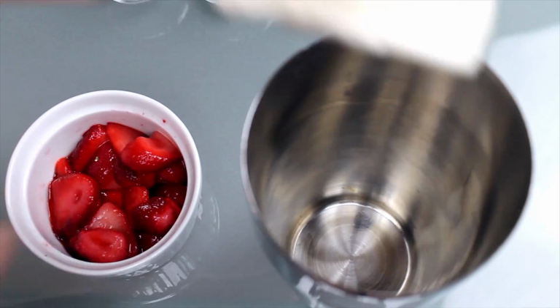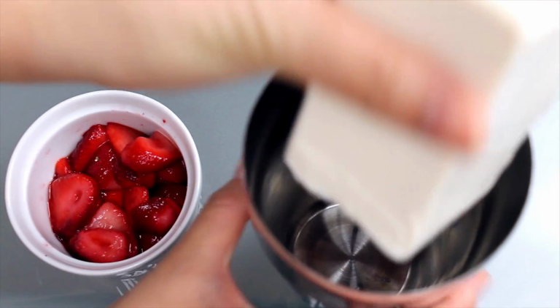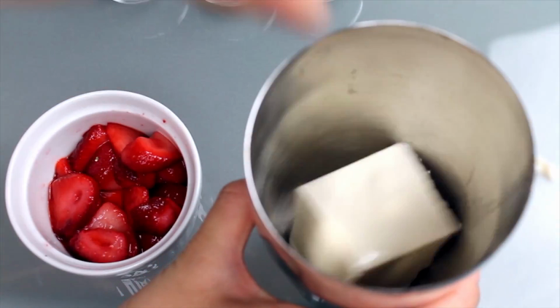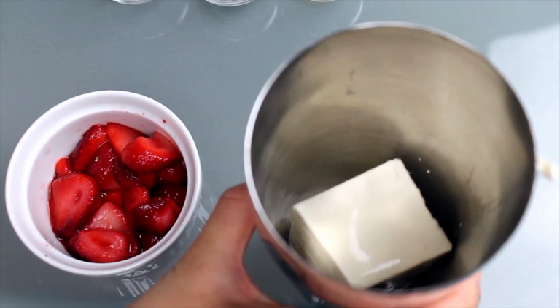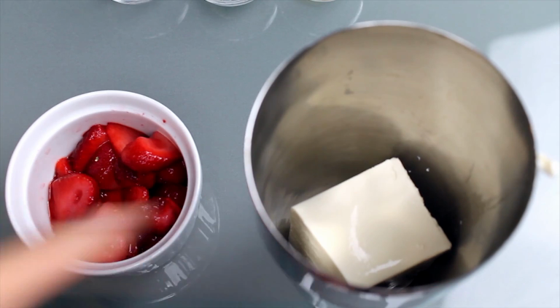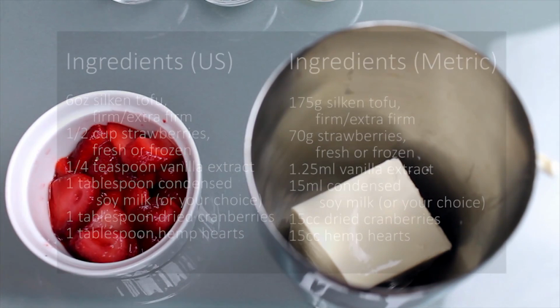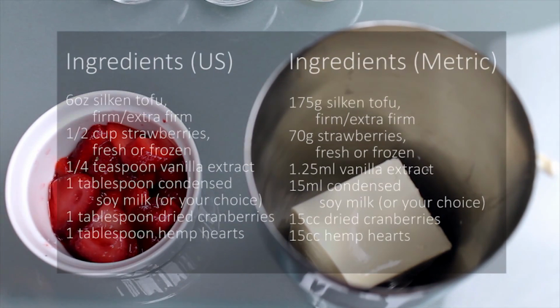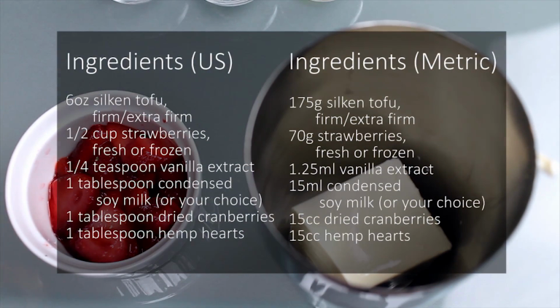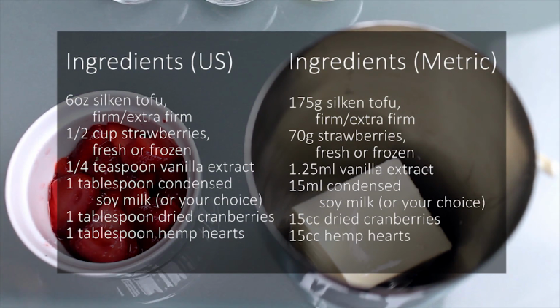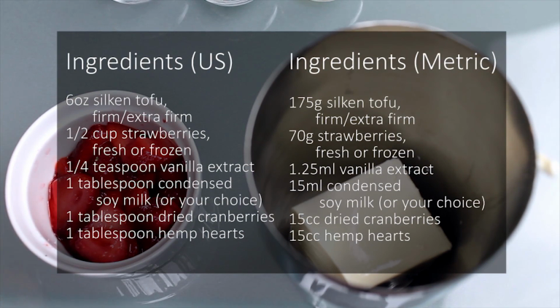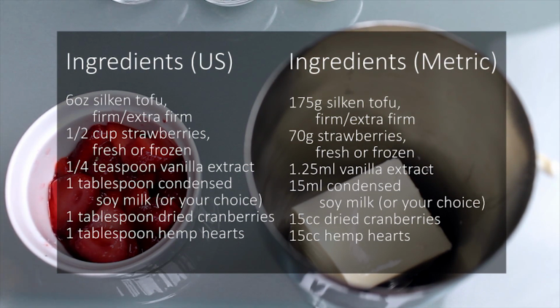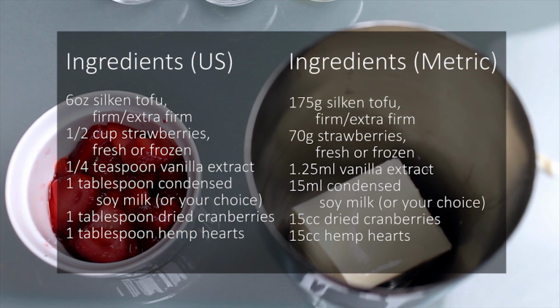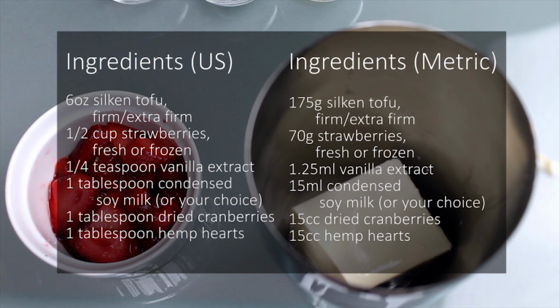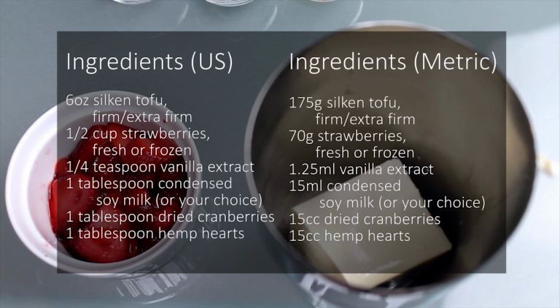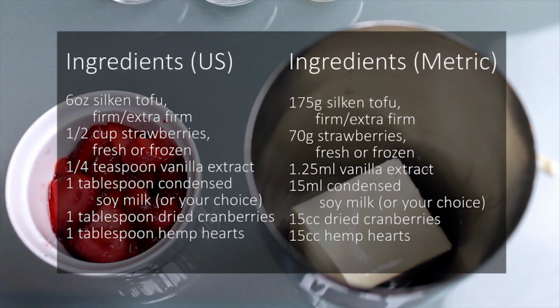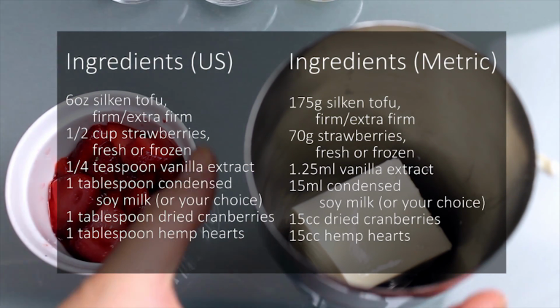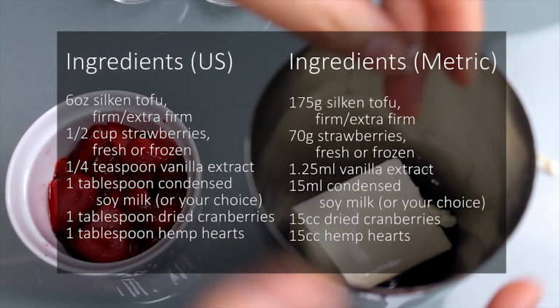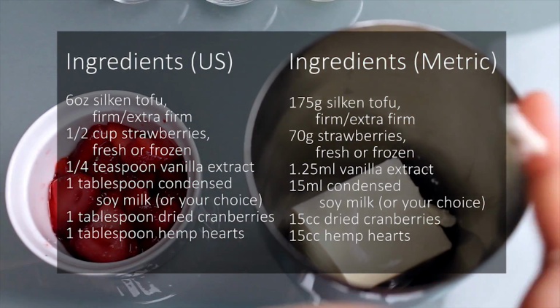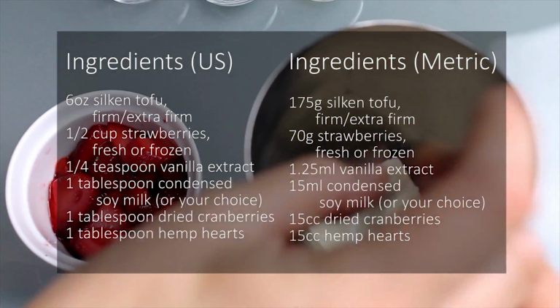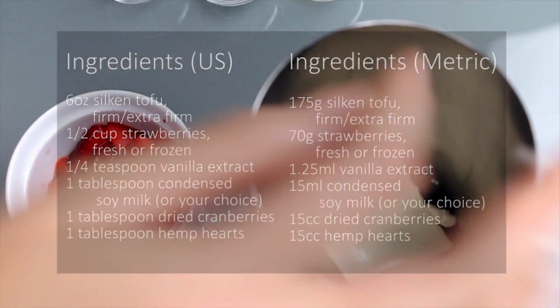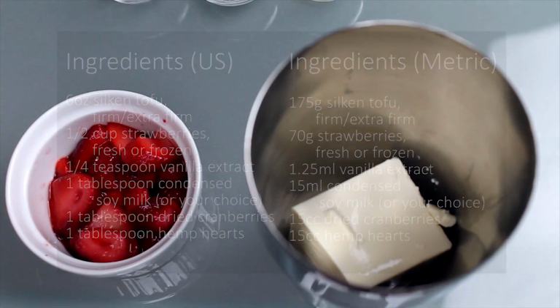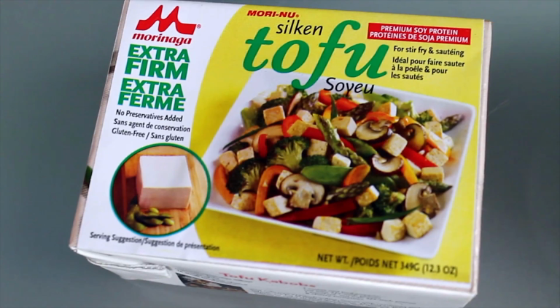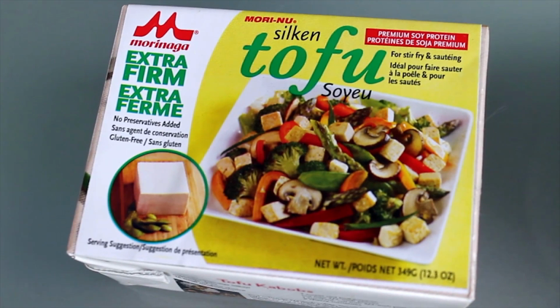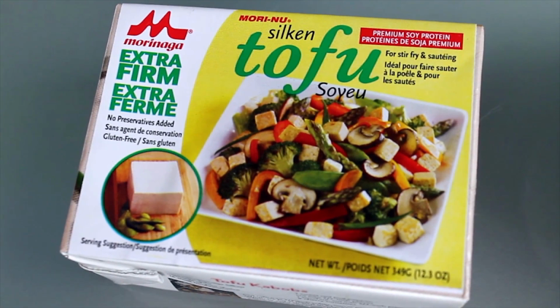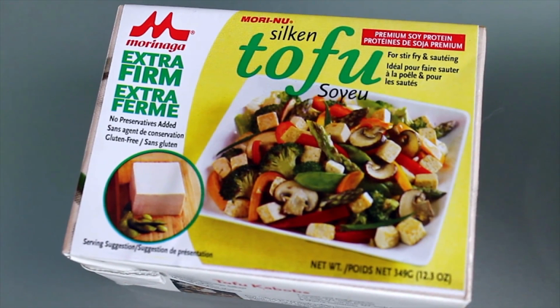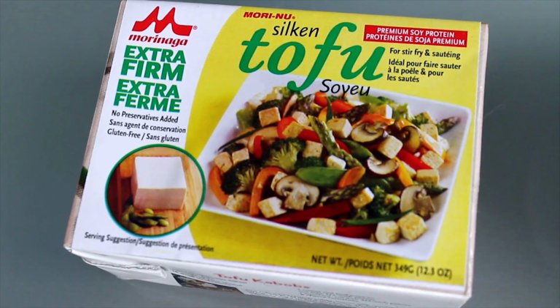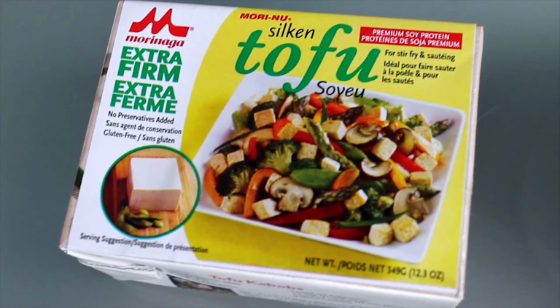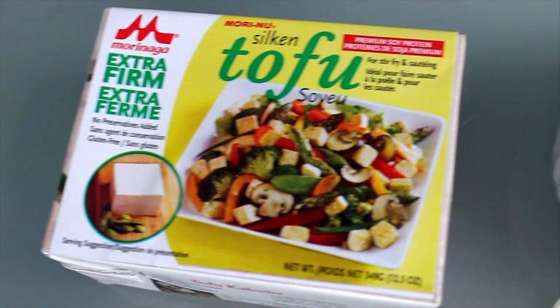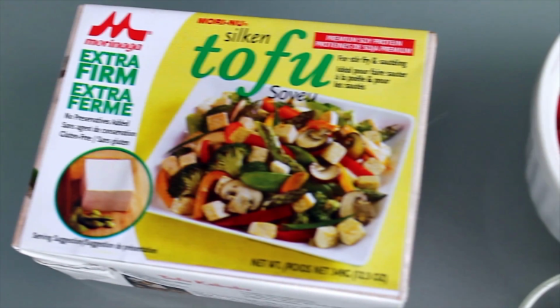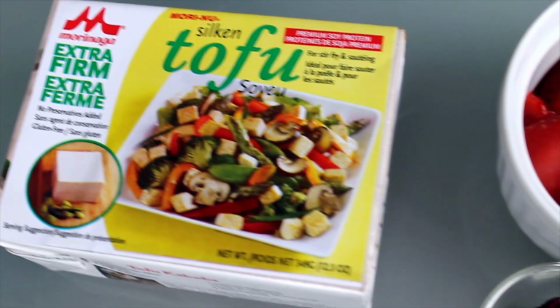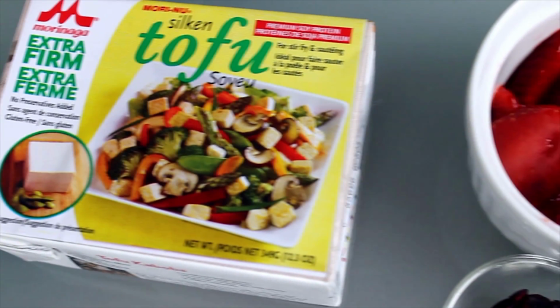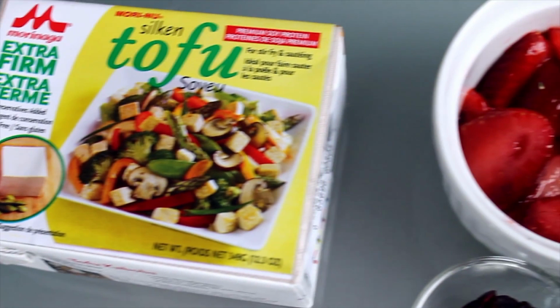Start with half a block of silken tofu. Silken tofu is different from regular tofu as it uses a different coagulant resulting in a smoother texture, and usually comes in these tetra packs that don't need to be refrigerated.